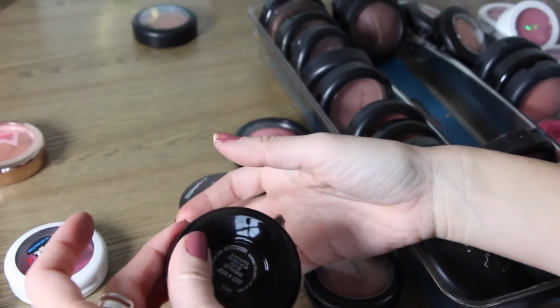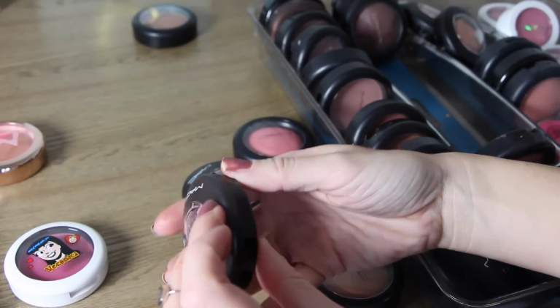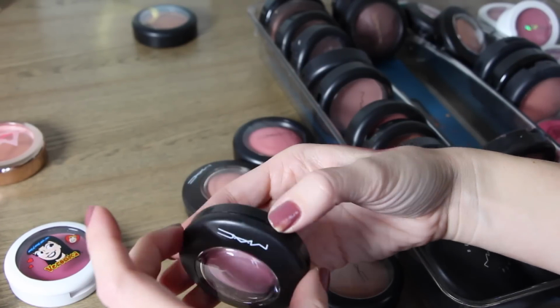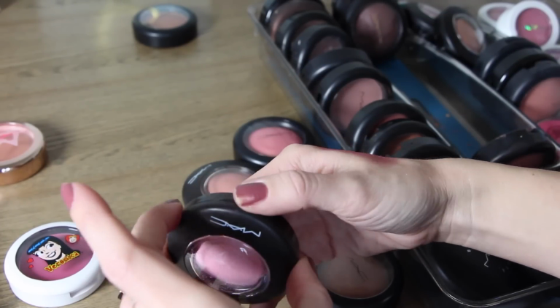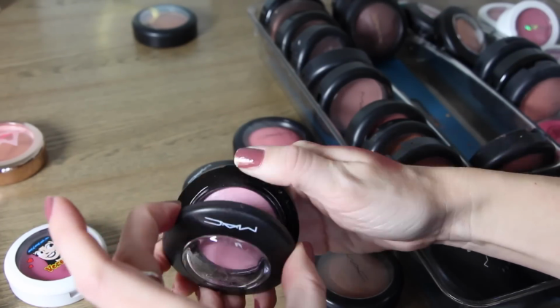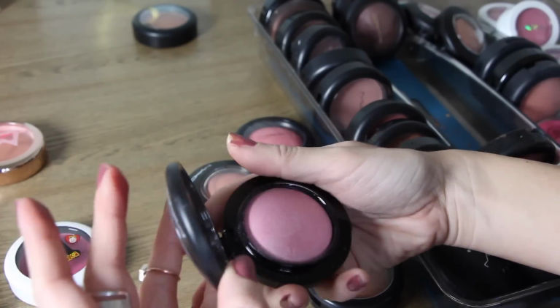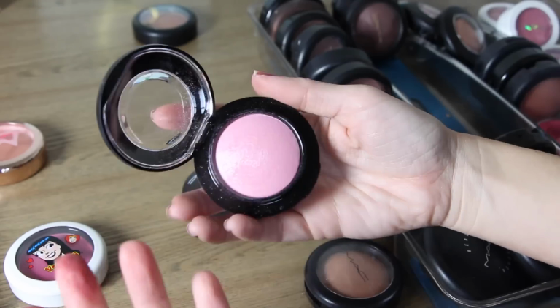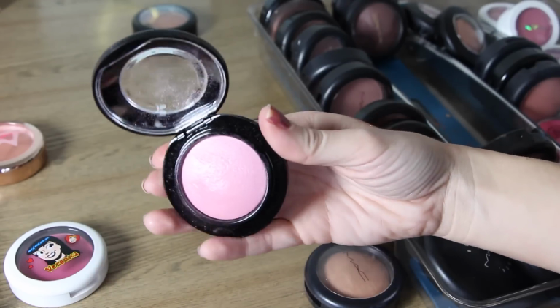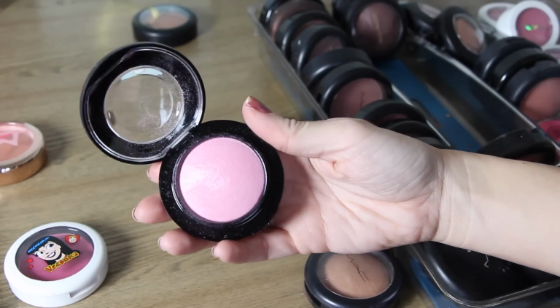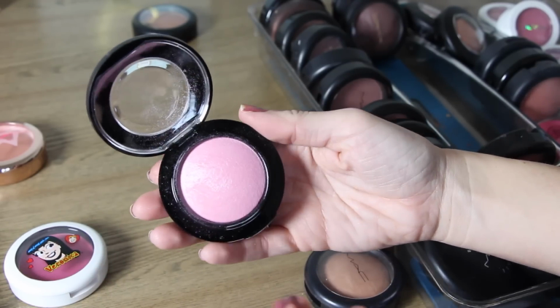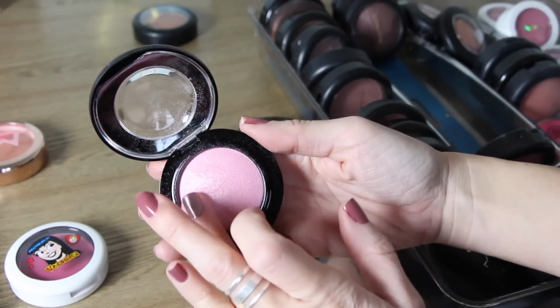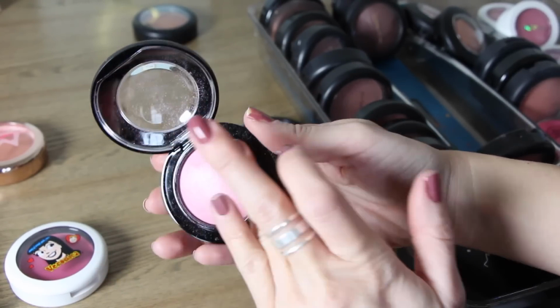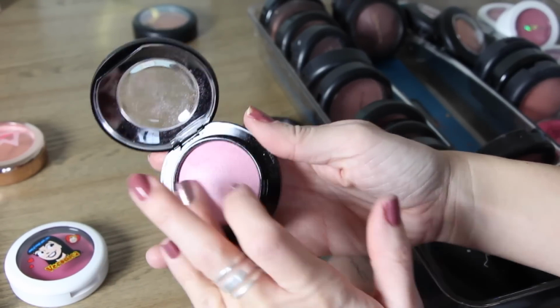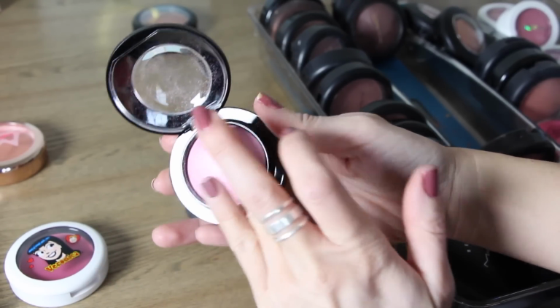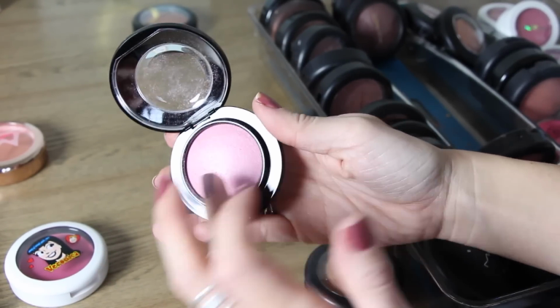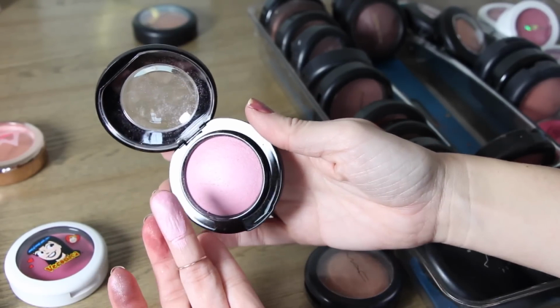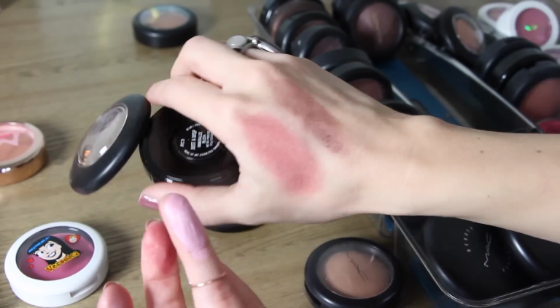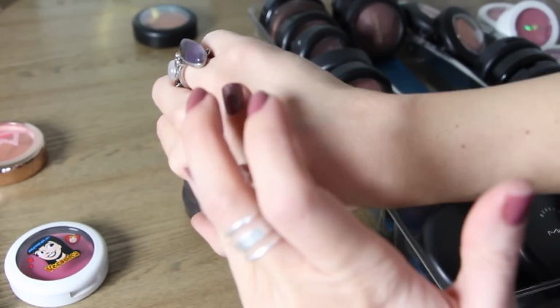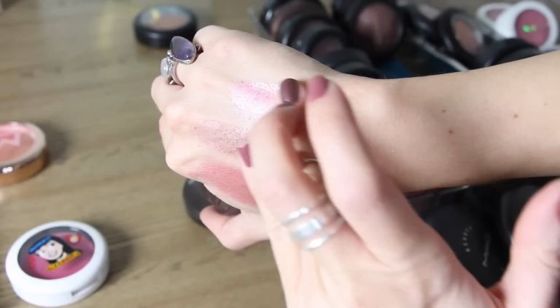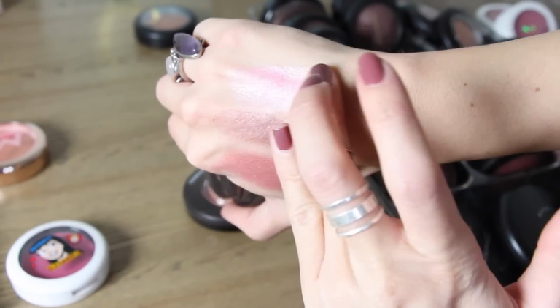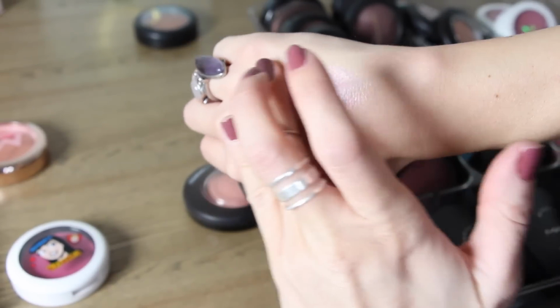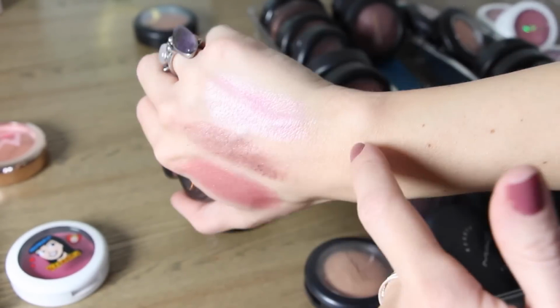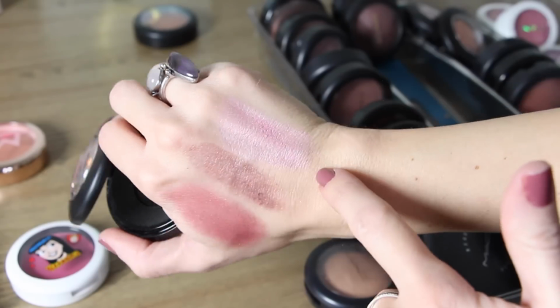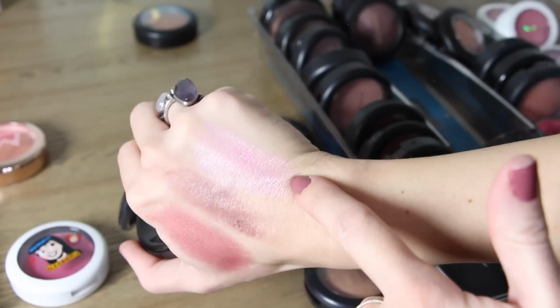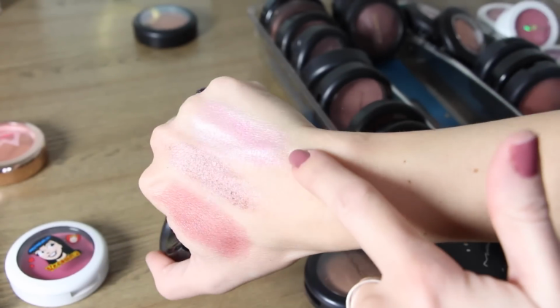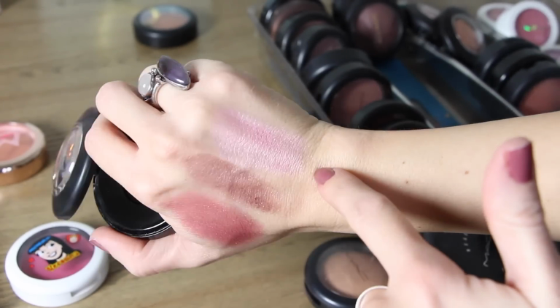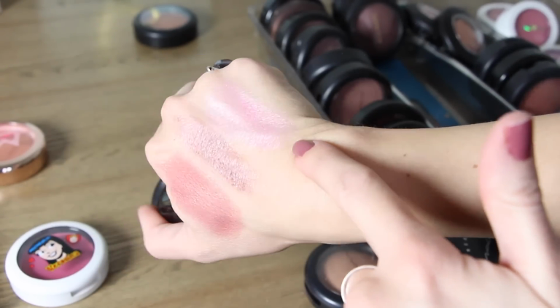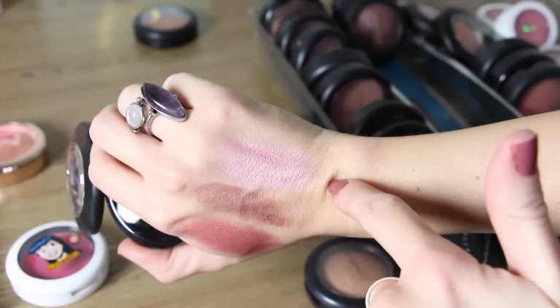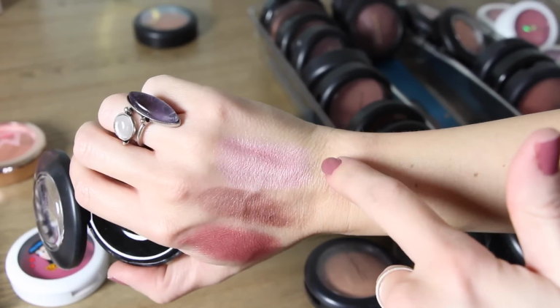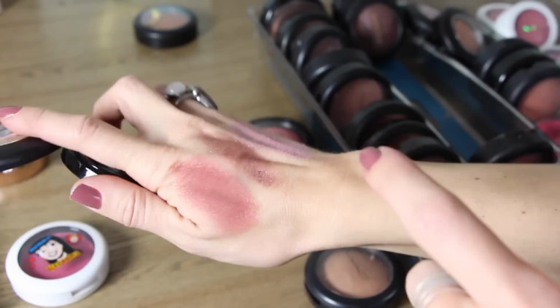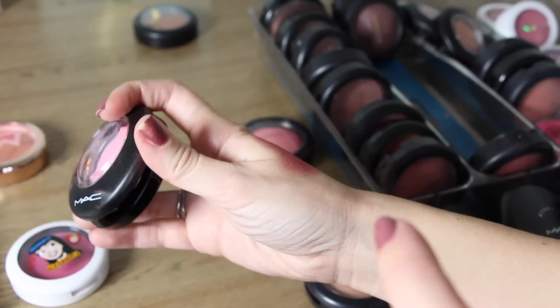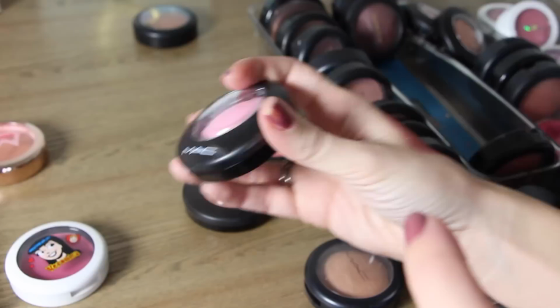This next one is called Just a Wisp and it's a really light baby pink color. I know a lot of people use this as a blush topper for a highlight. It's very very light pink and very very pretty, so I'm going to keep that one.